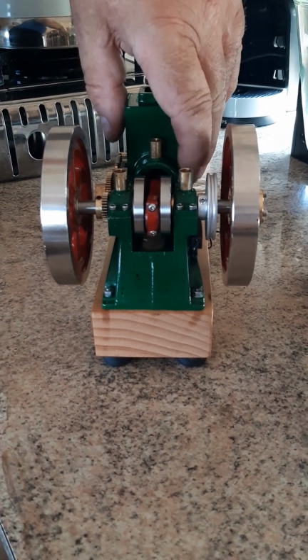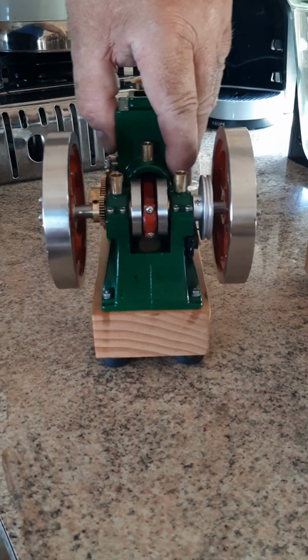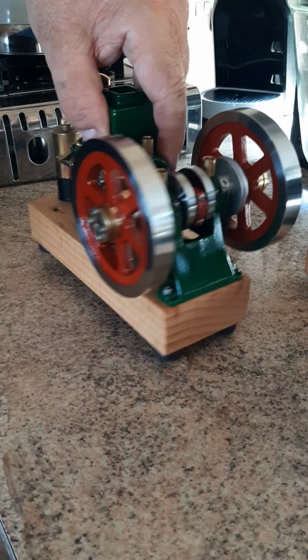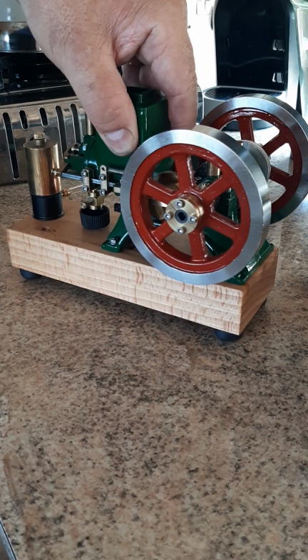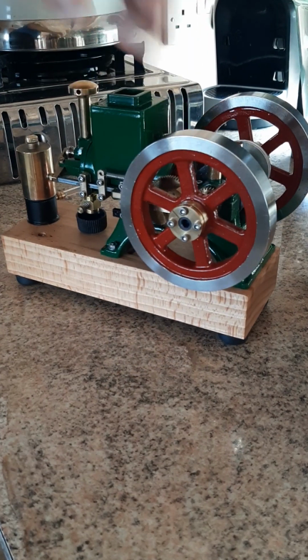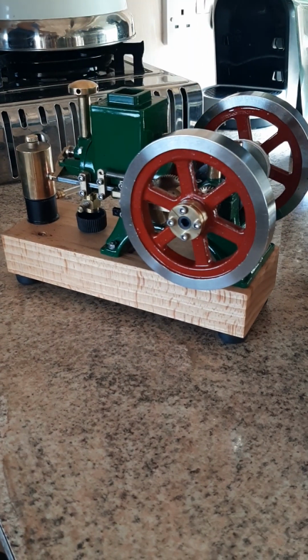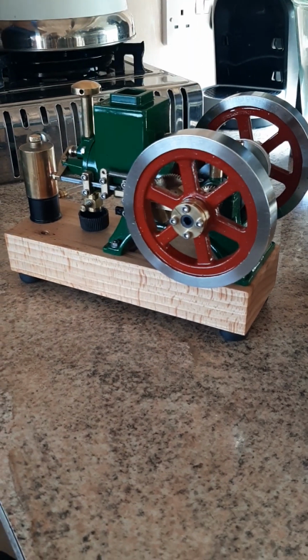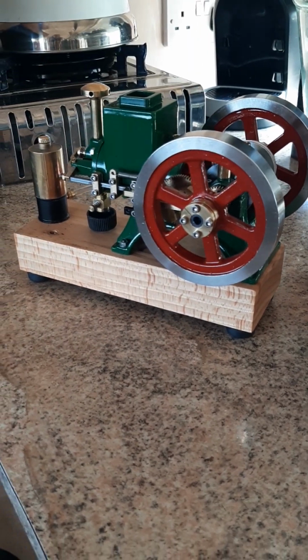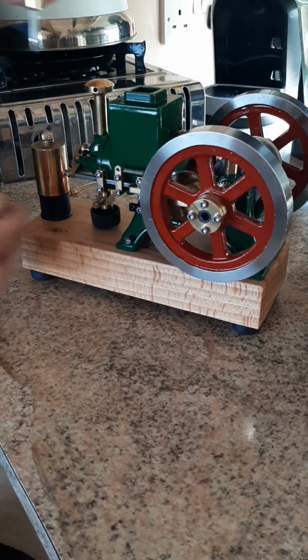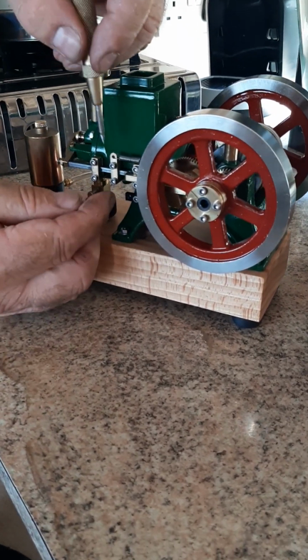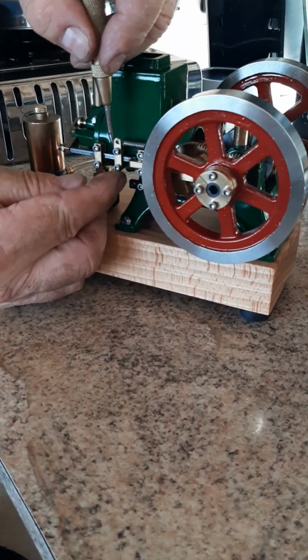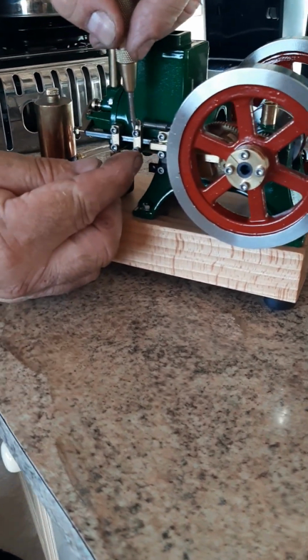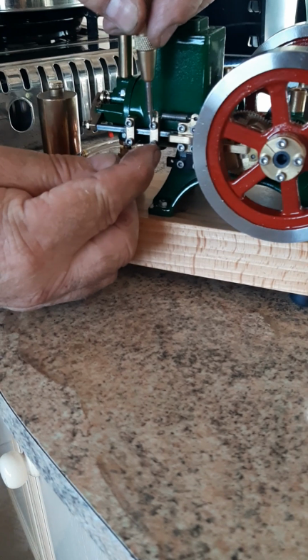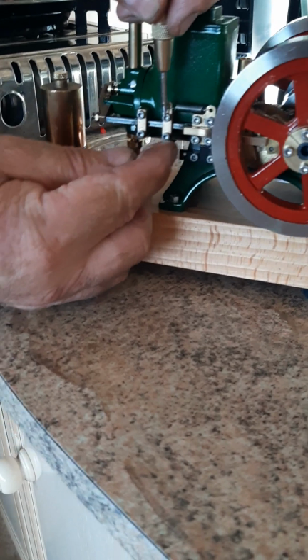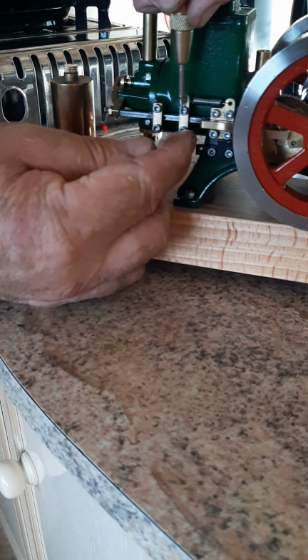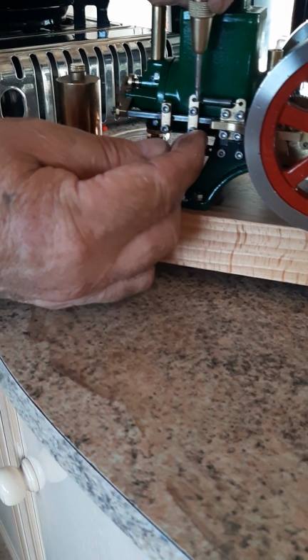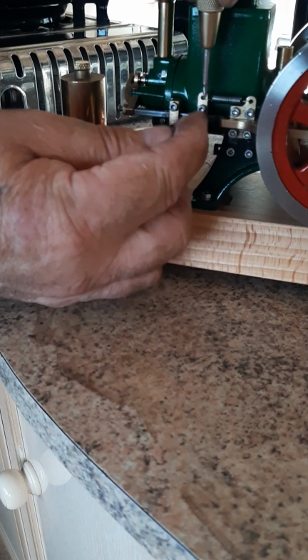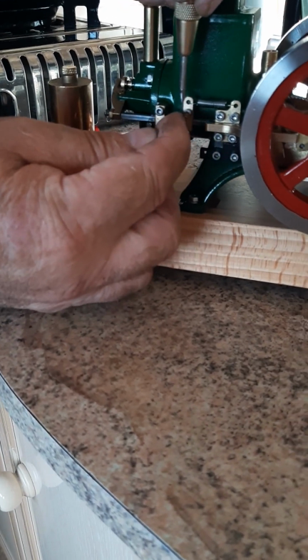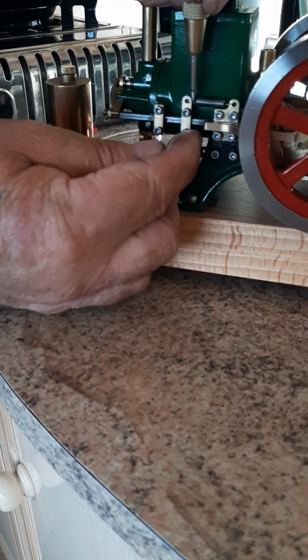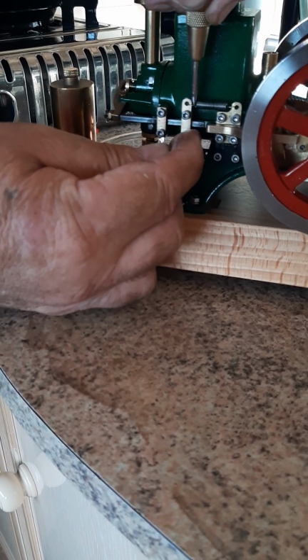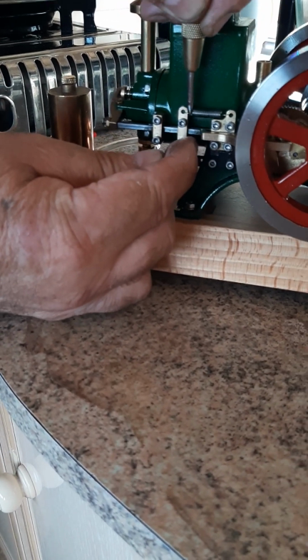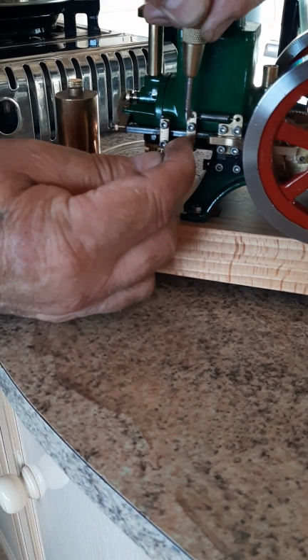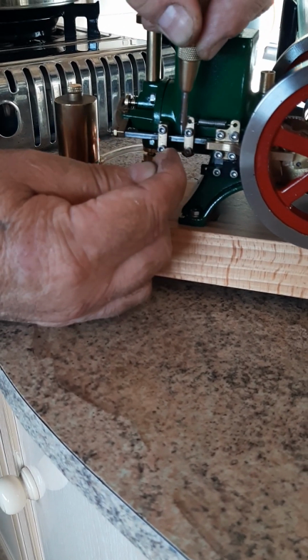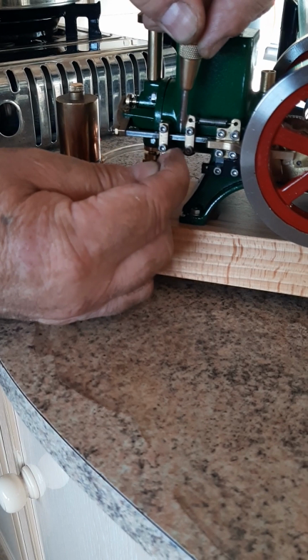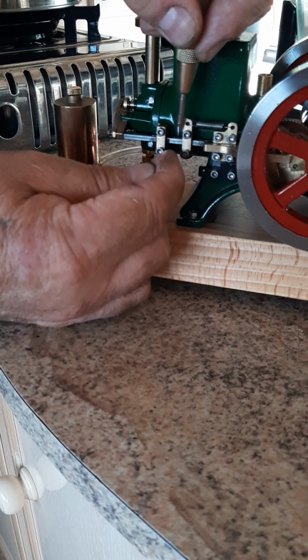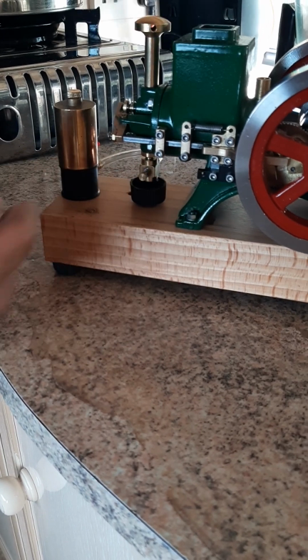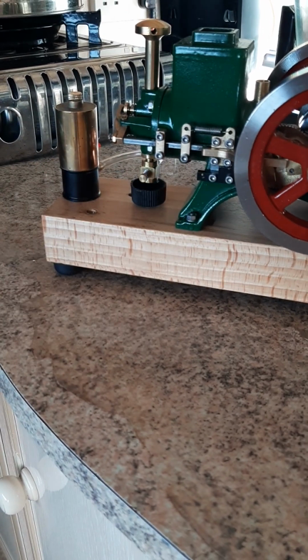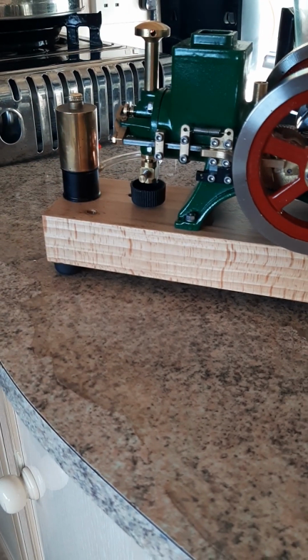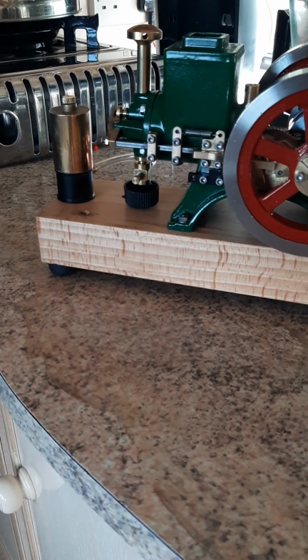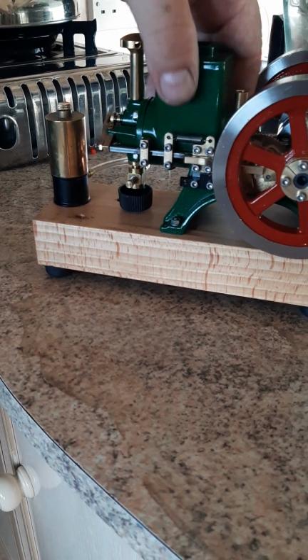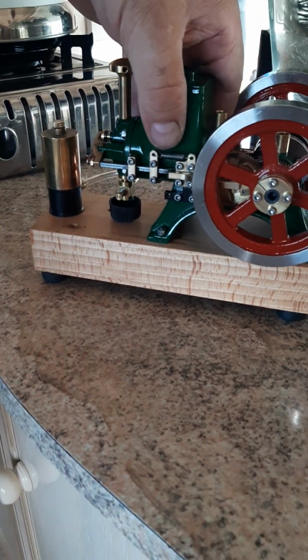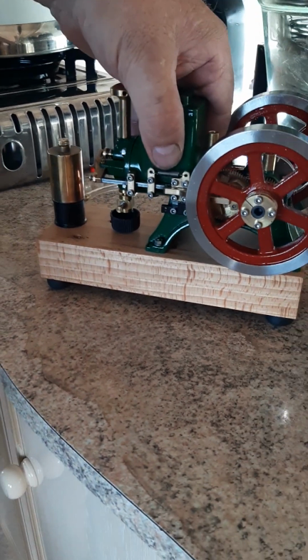On the old system you had to slacken these nuts off here and move this piece to alter the opening and closing. All that has gone now.